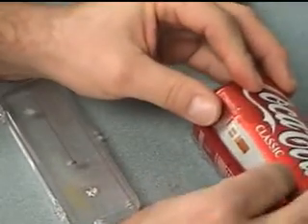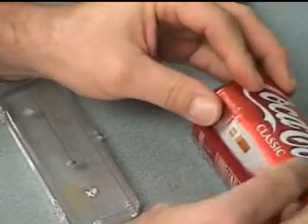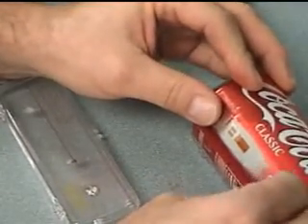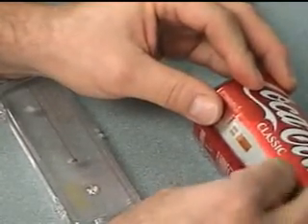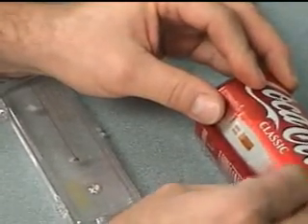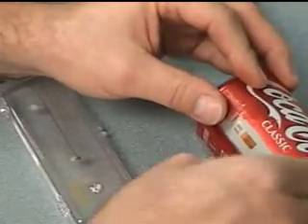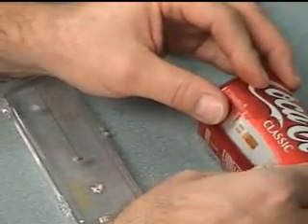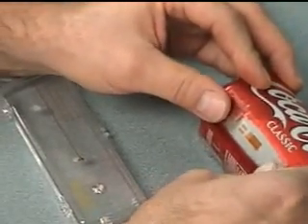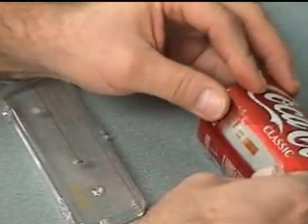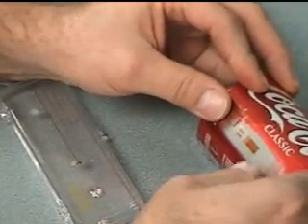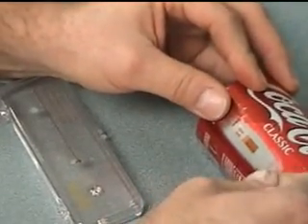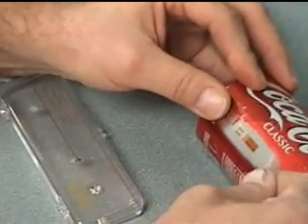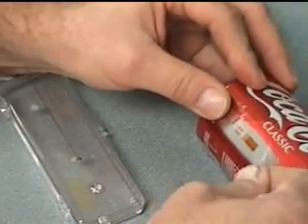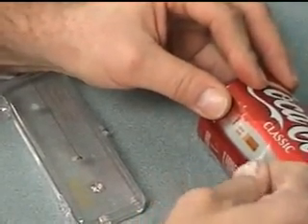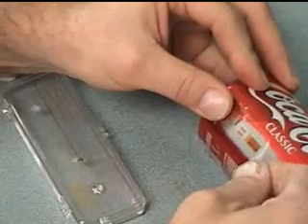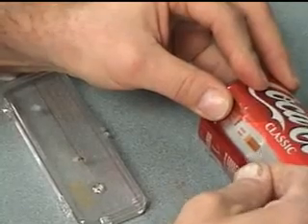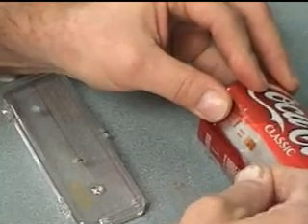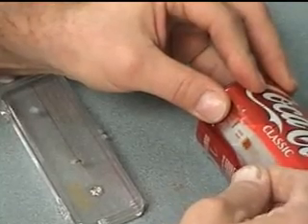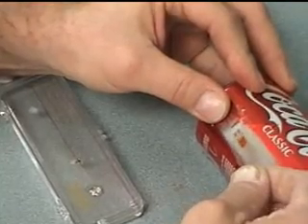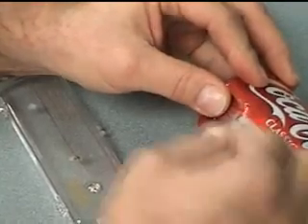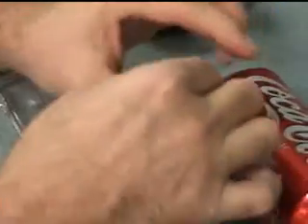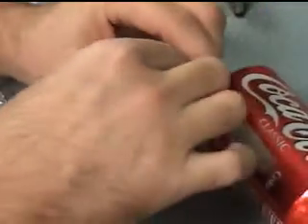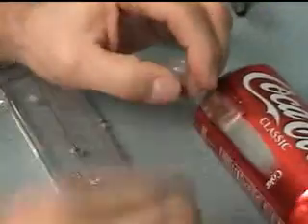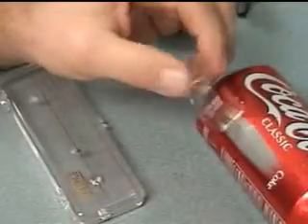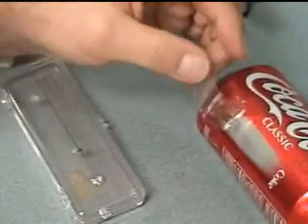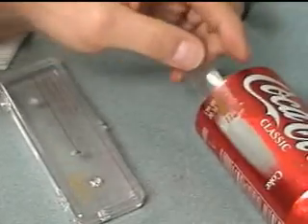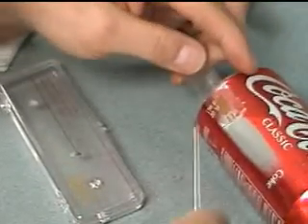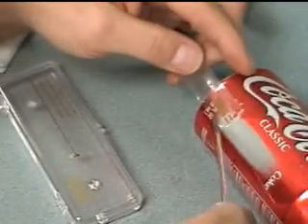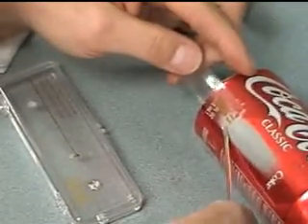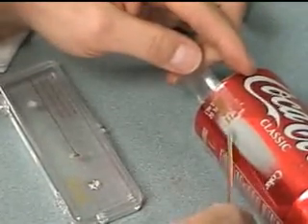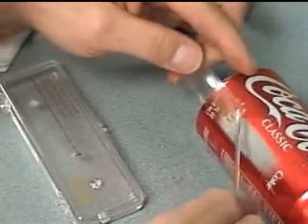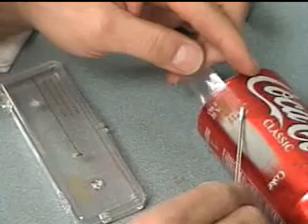Then we'll once again pull it up at an oblique angle — right about there — and fold it back.